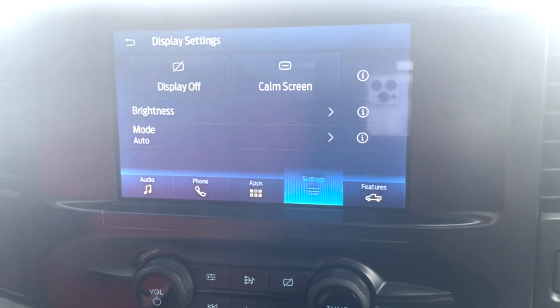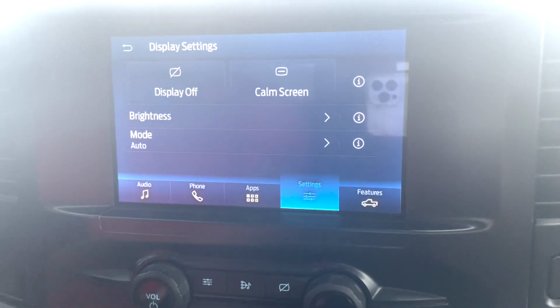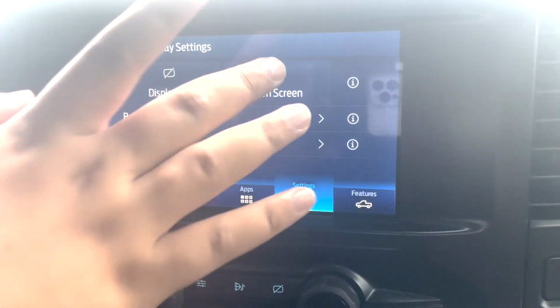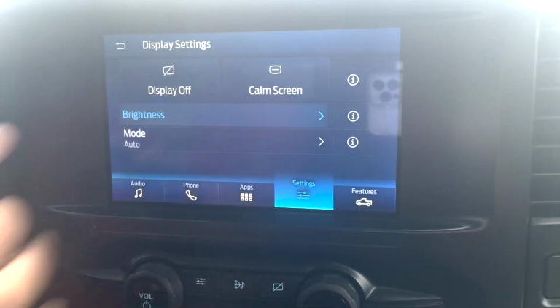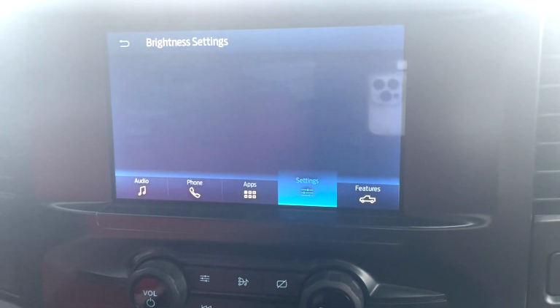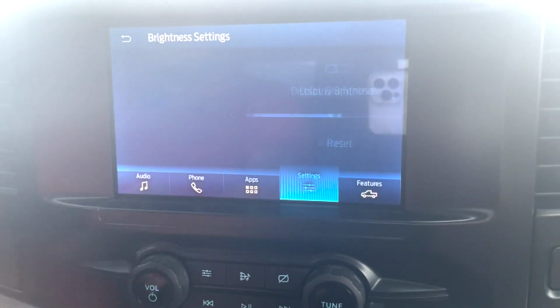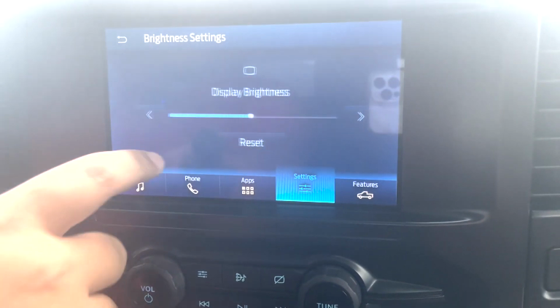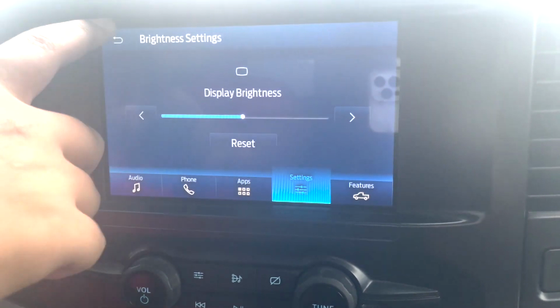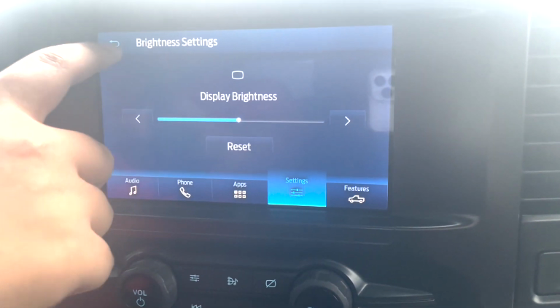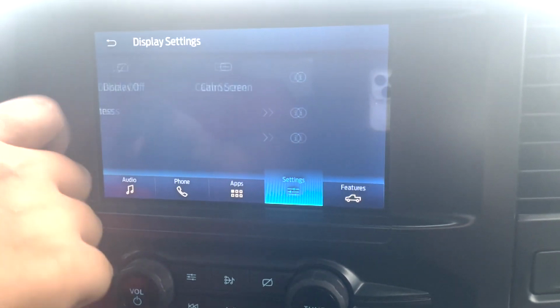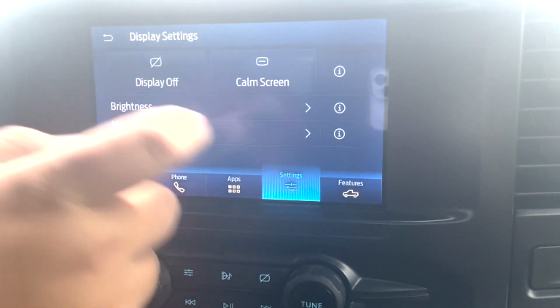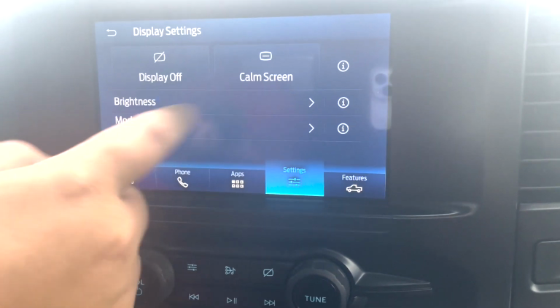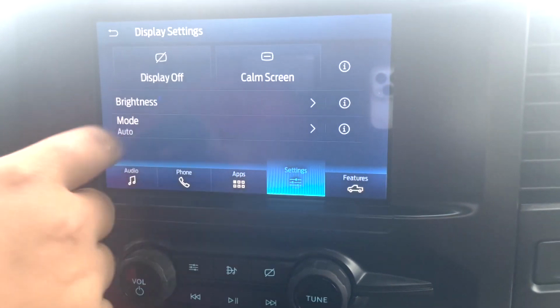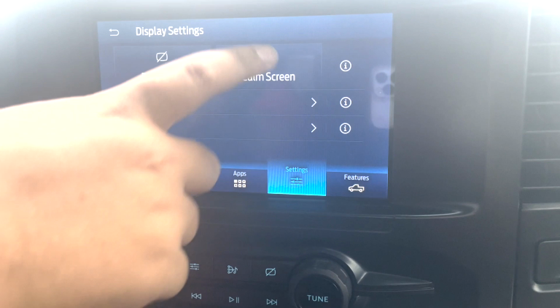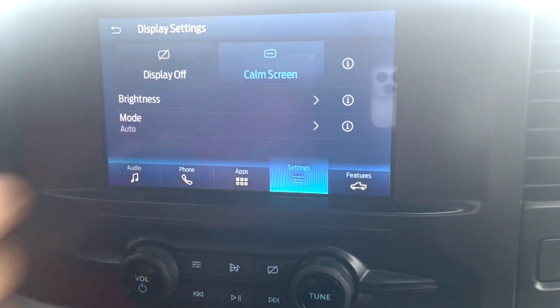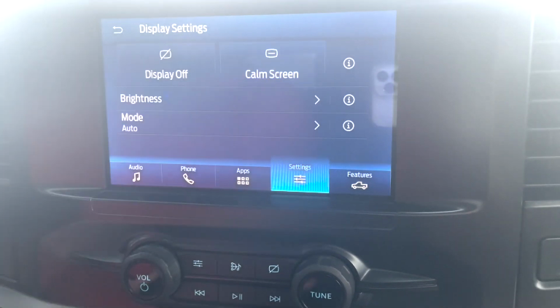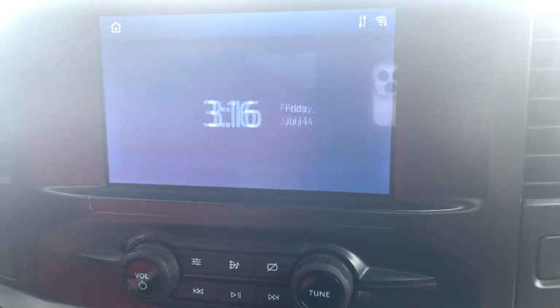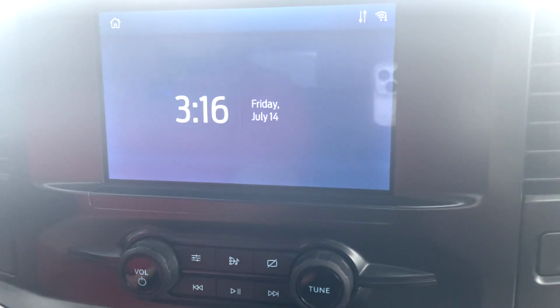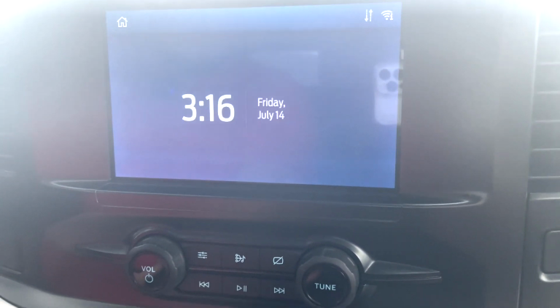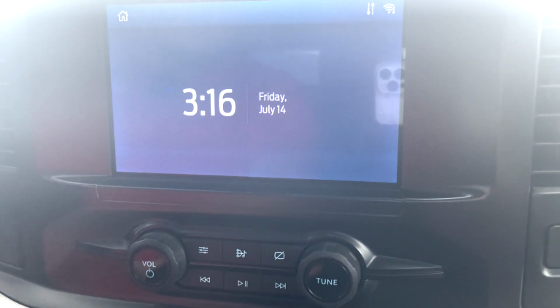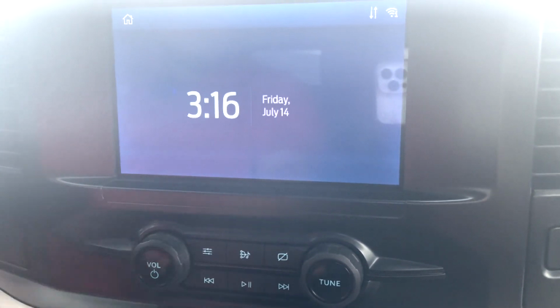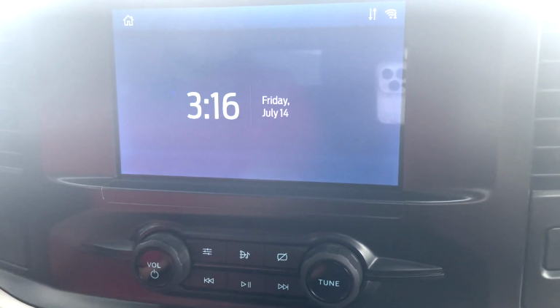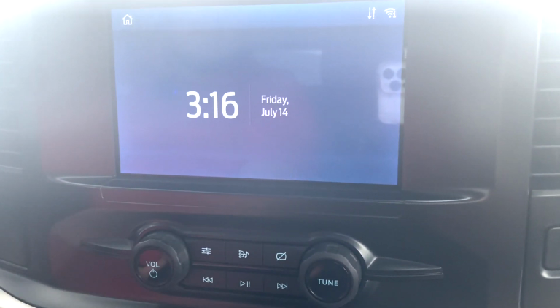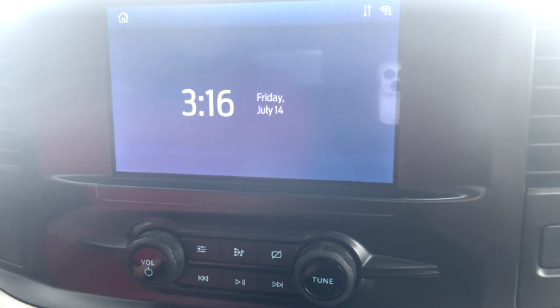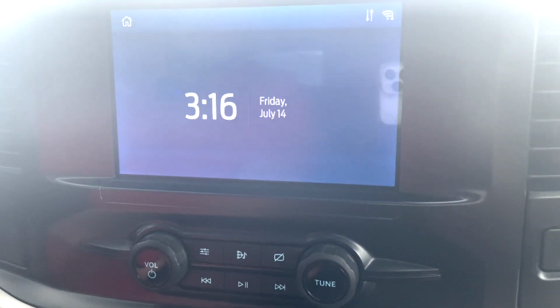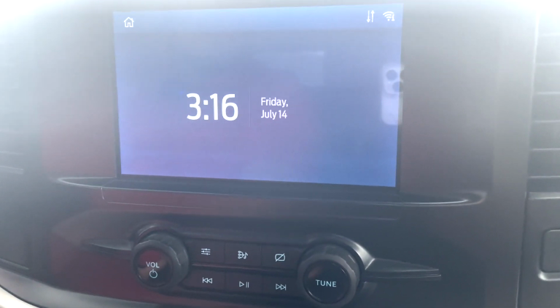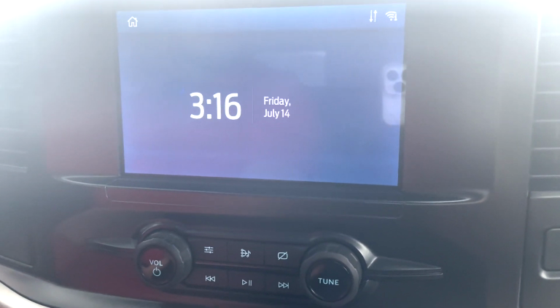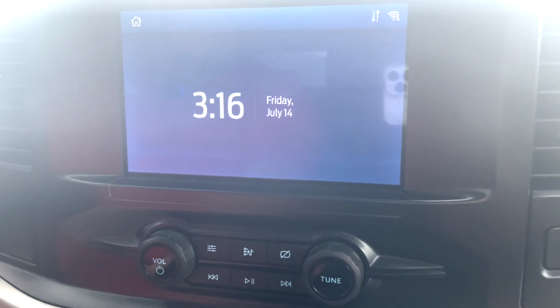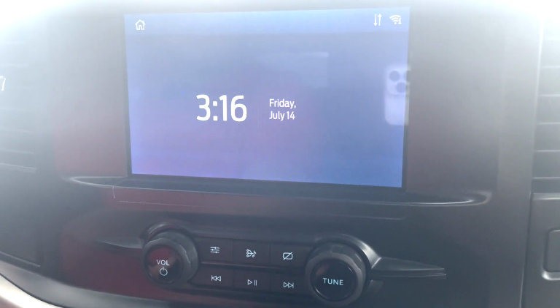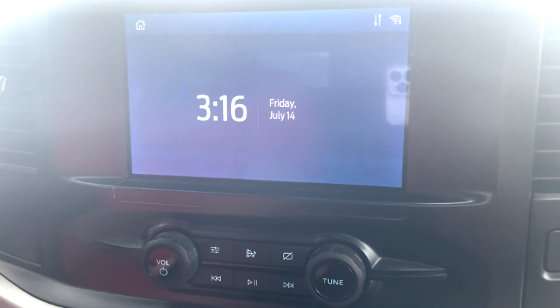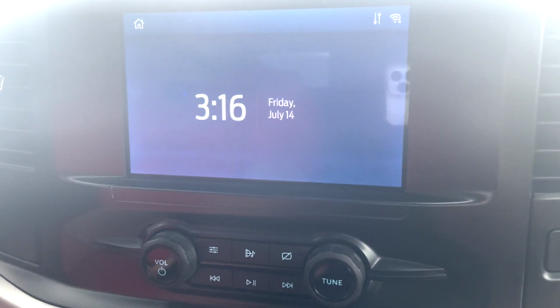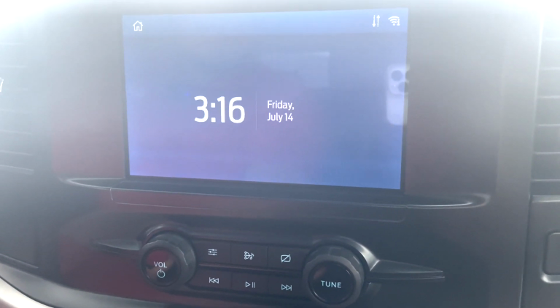You can even go here to brightness settings and control that. There's also a comm screen mode, which takes away almost all the markers, just showing you the day, the date, and the time.